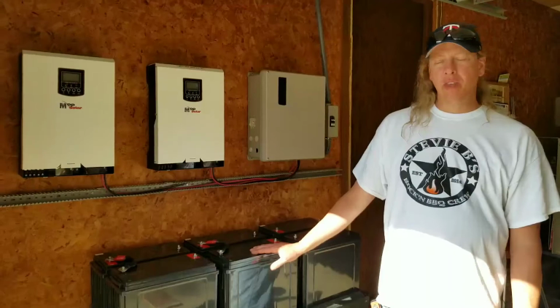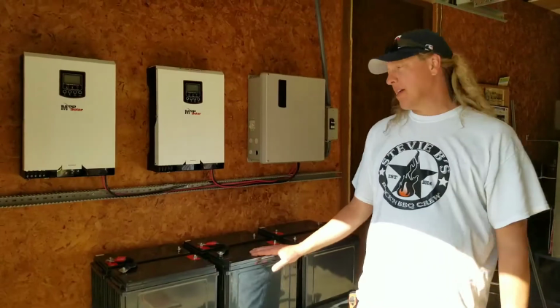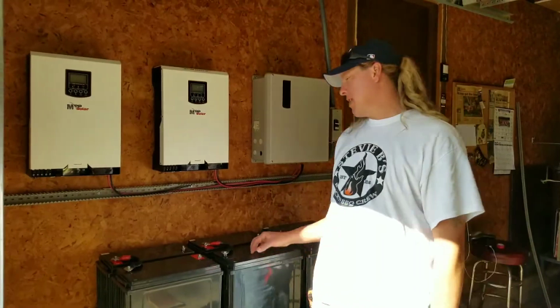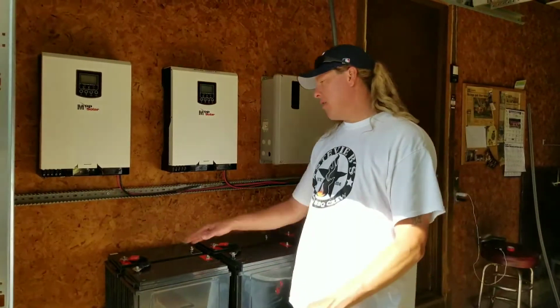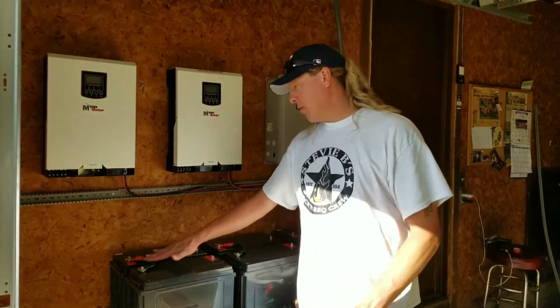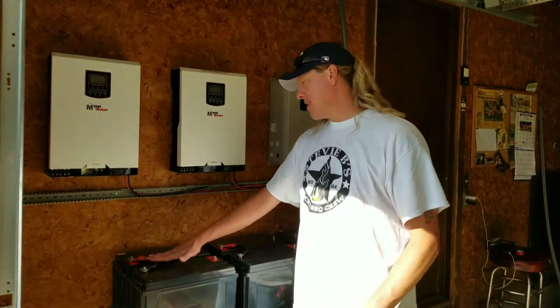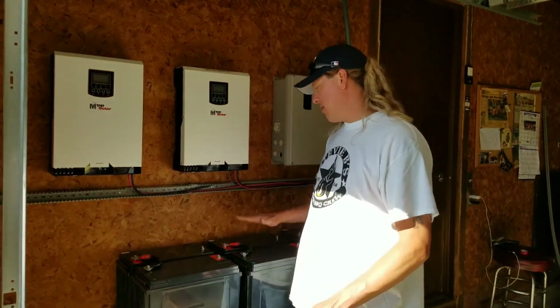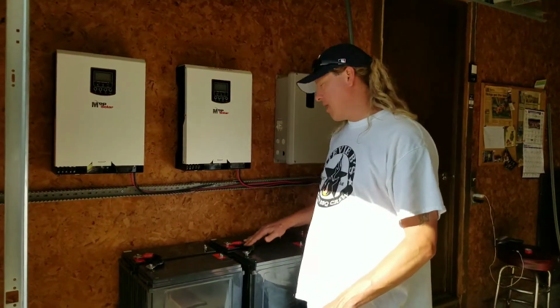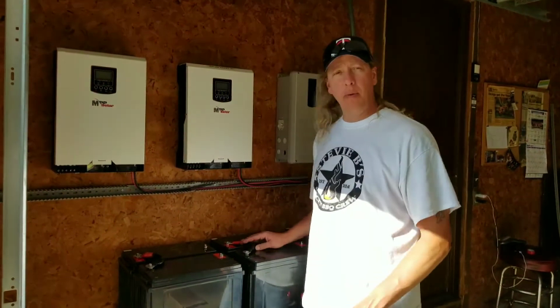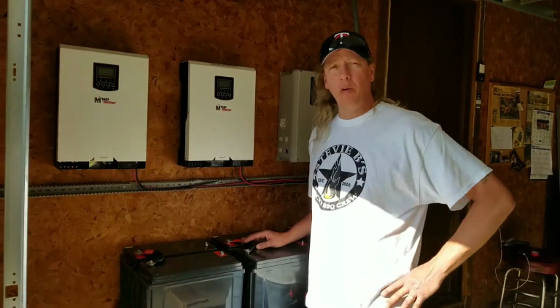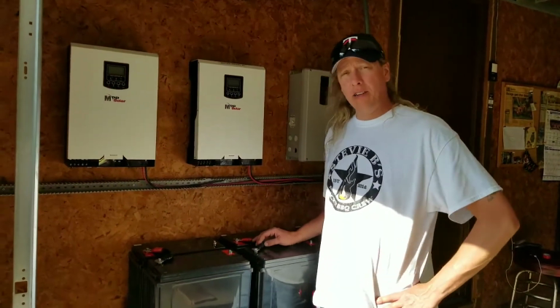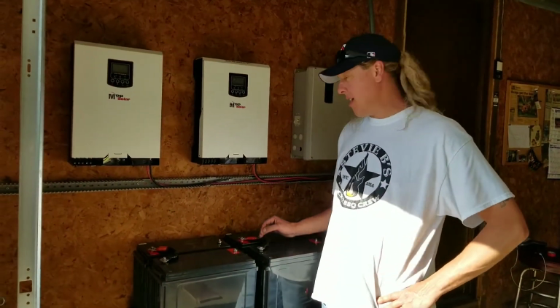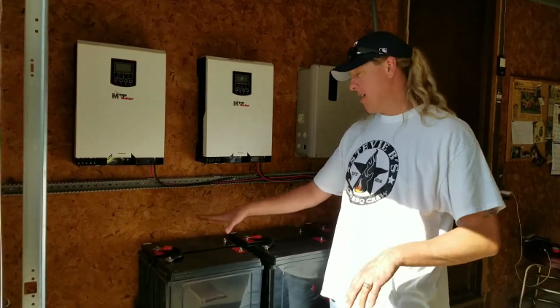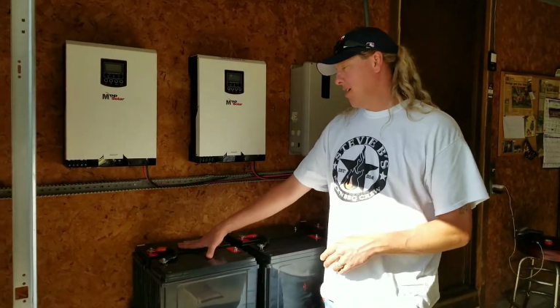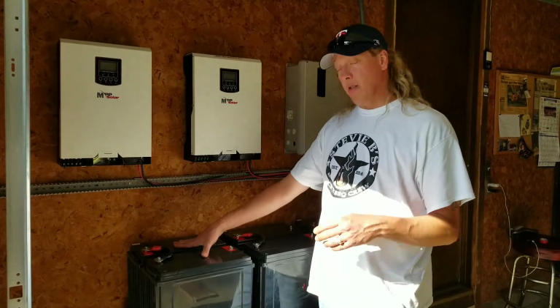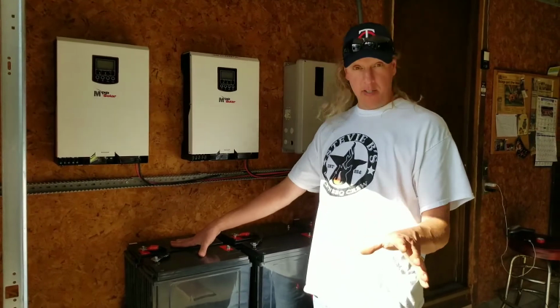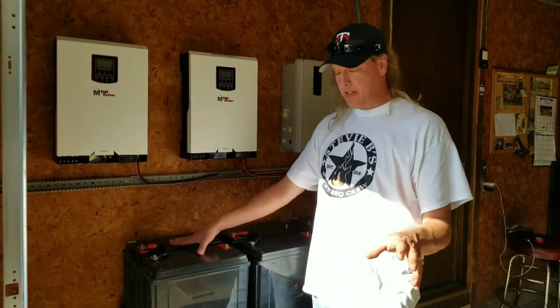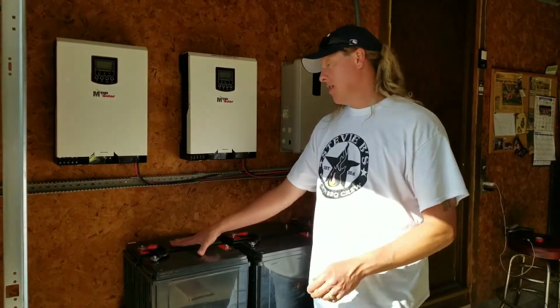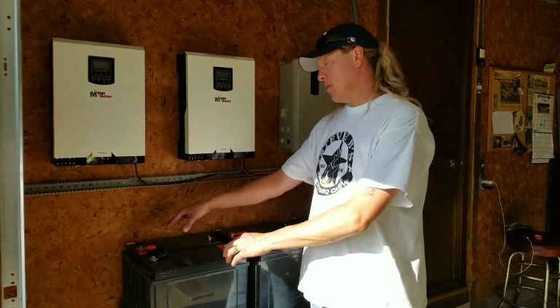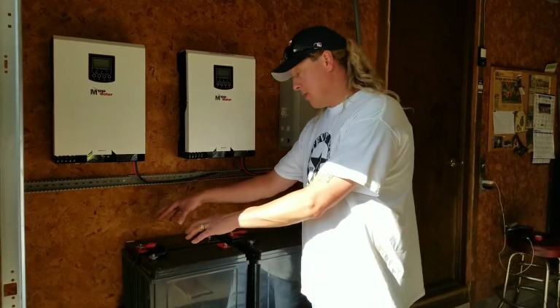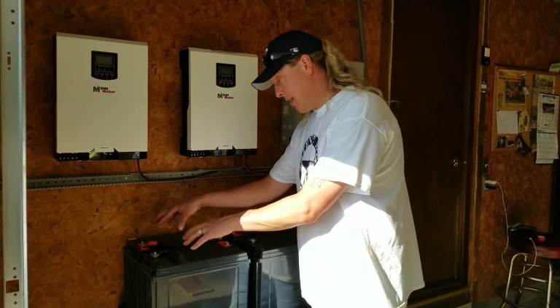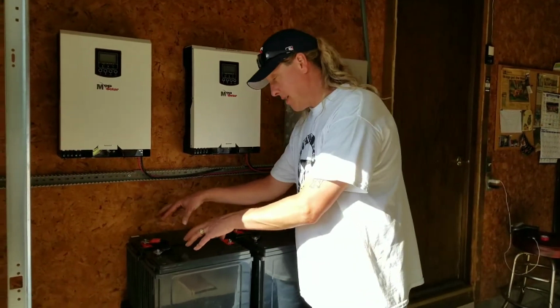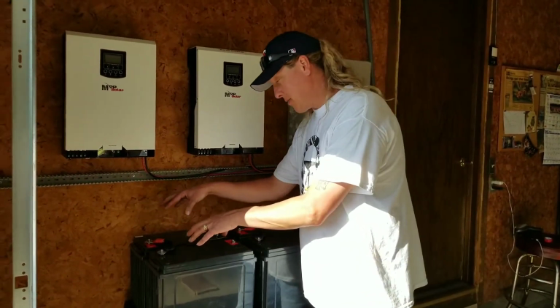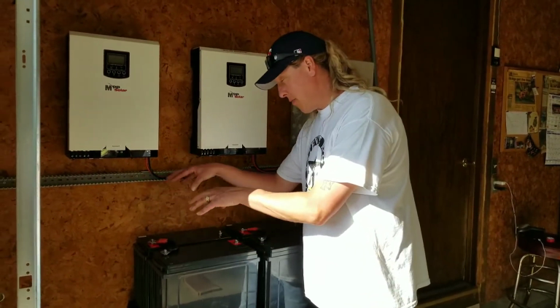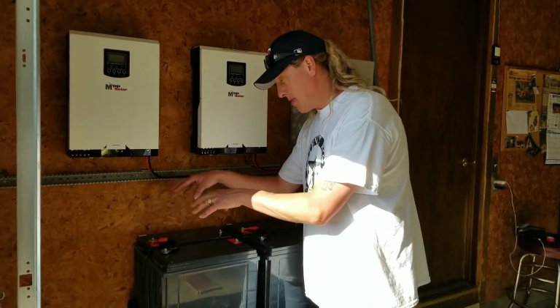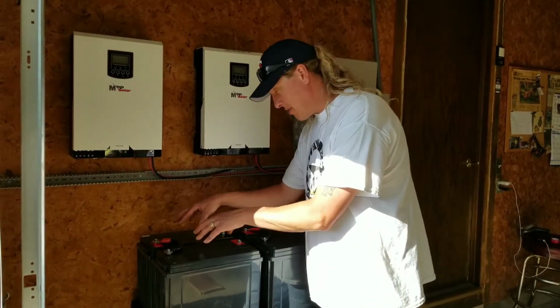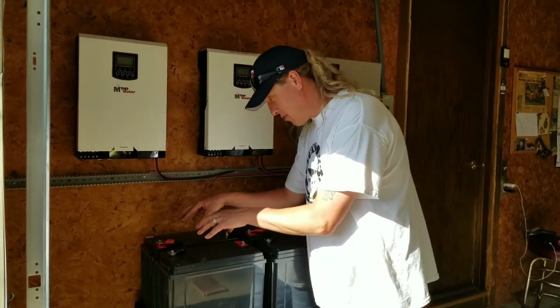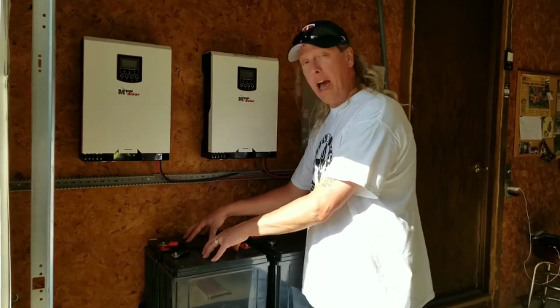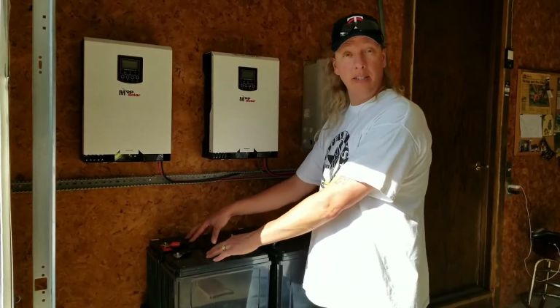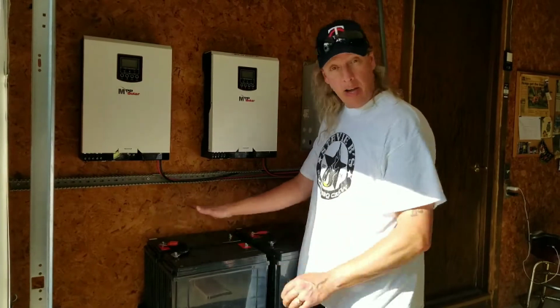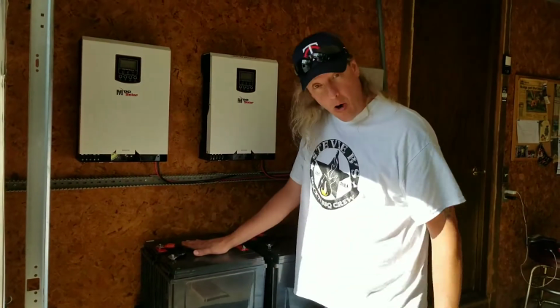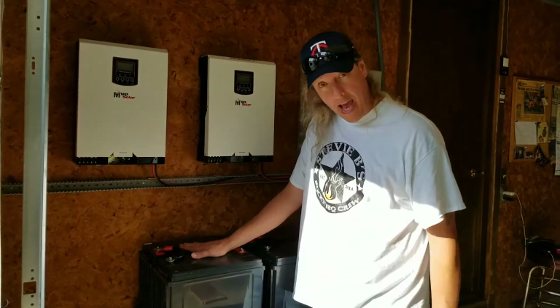Okay, now we've got these wired up. We're actually taking them in series, so as we said before, instead of two batteries, now we've got one battery.